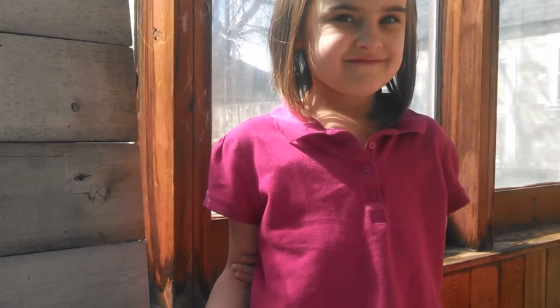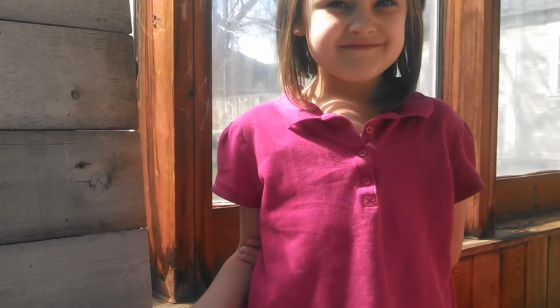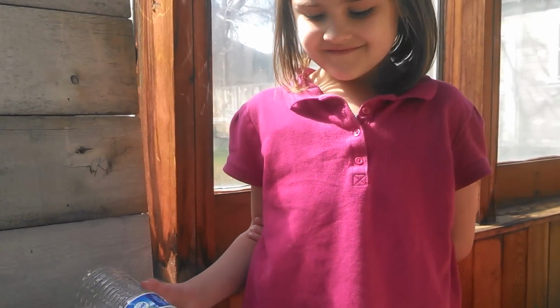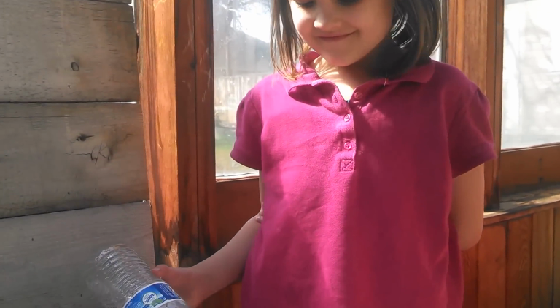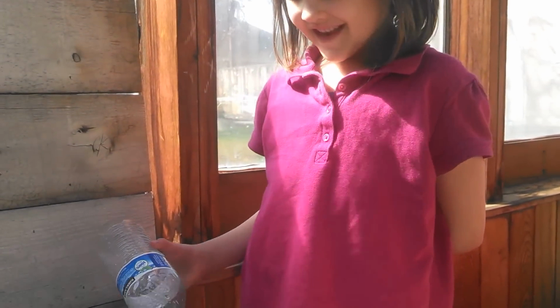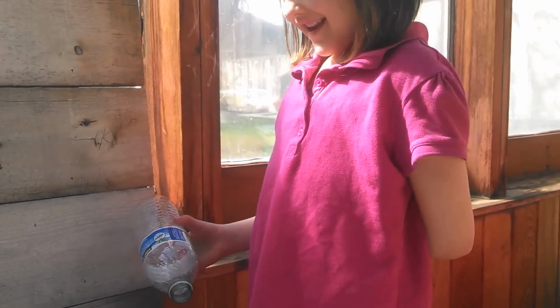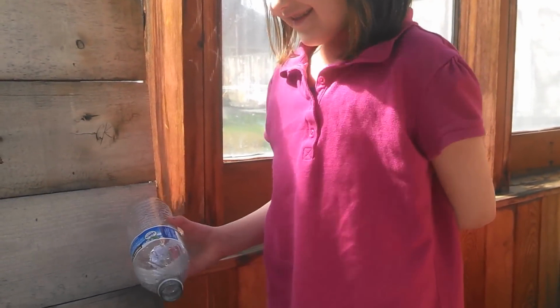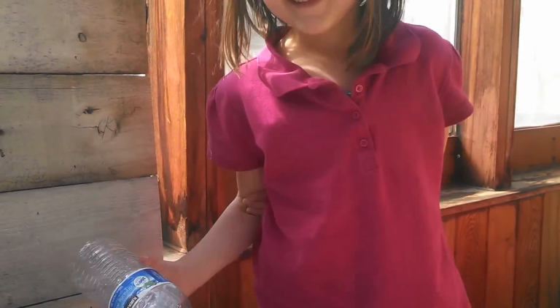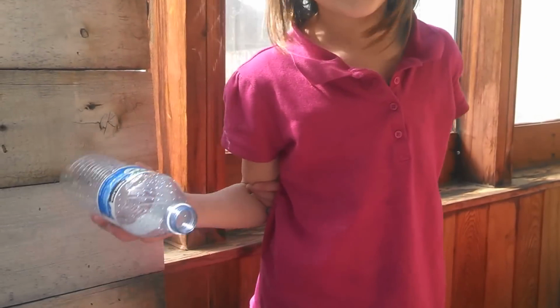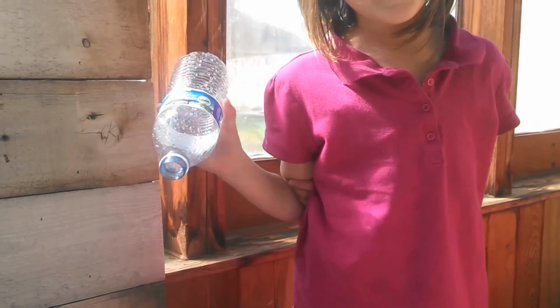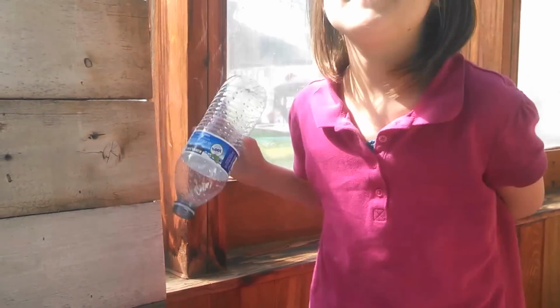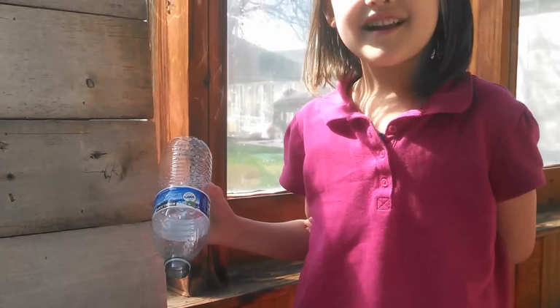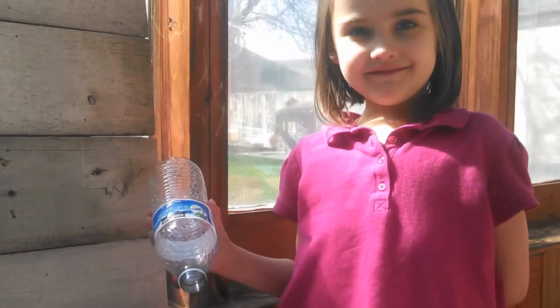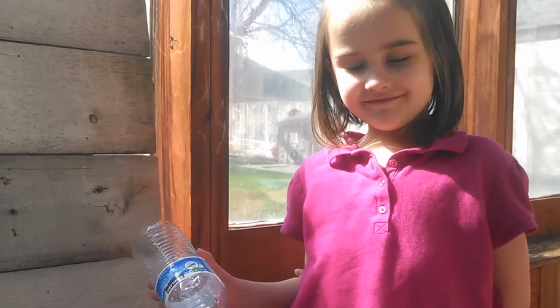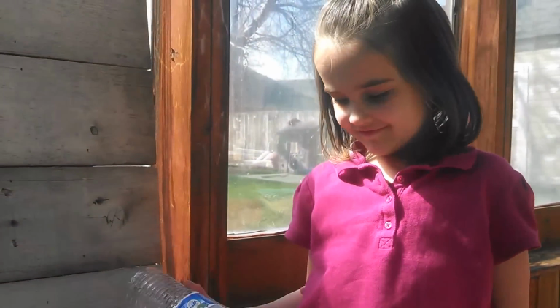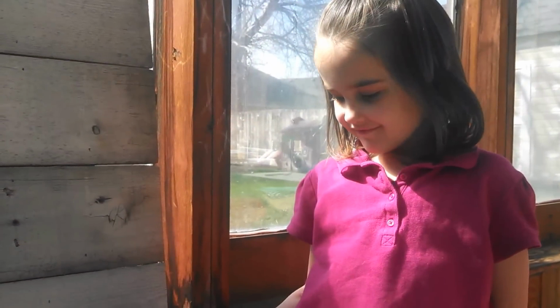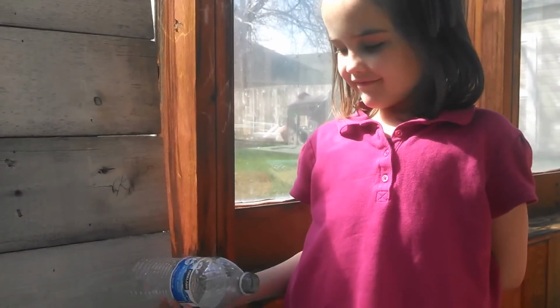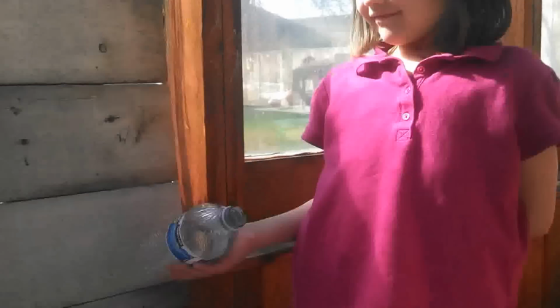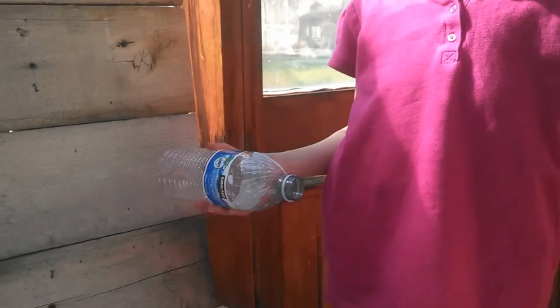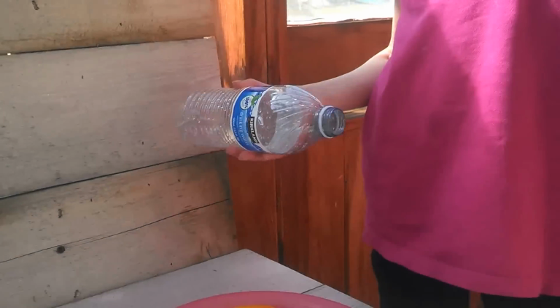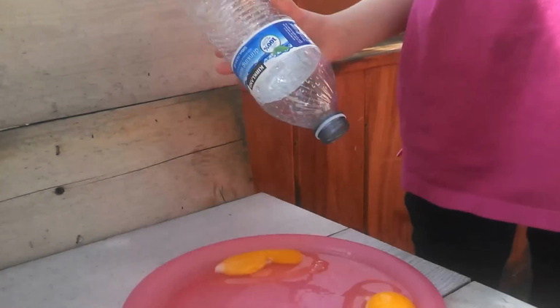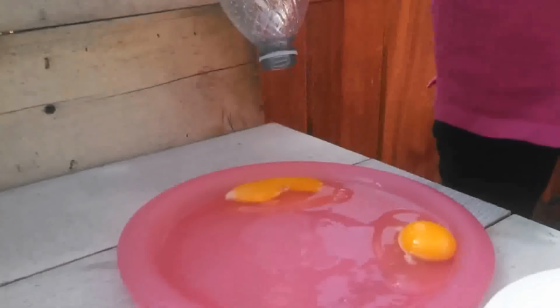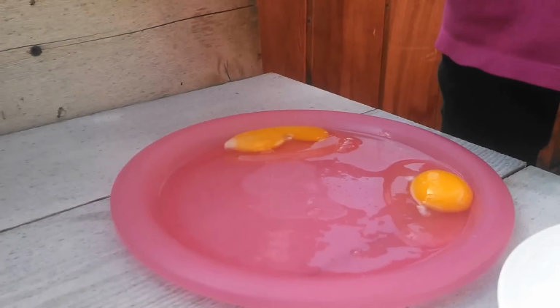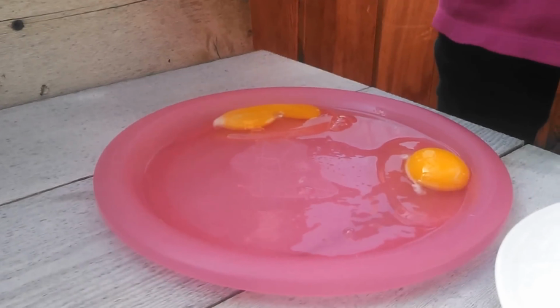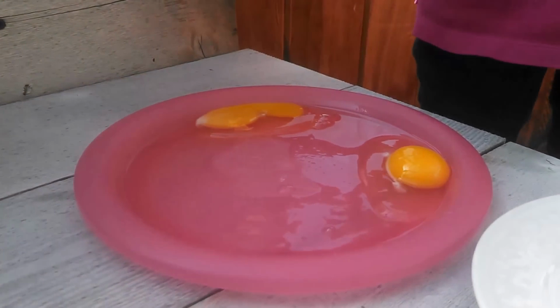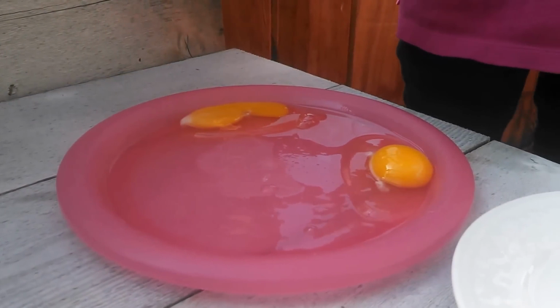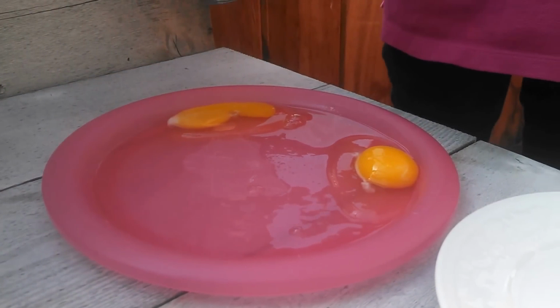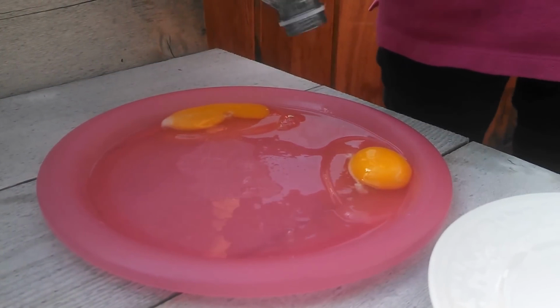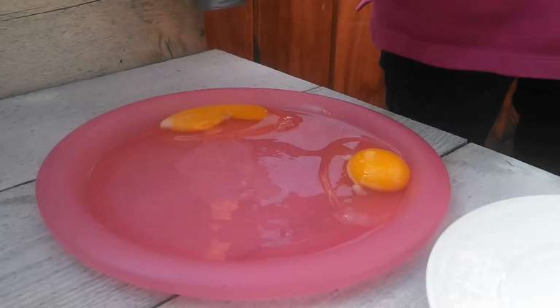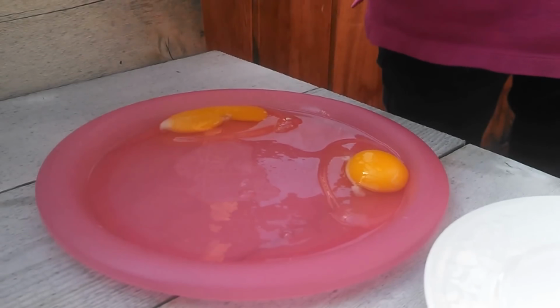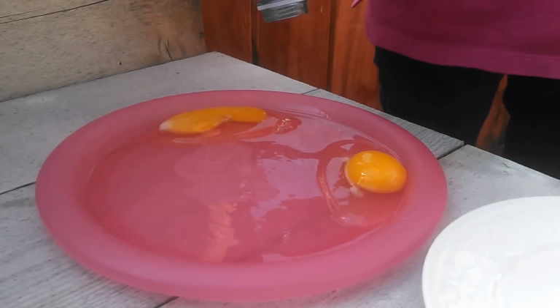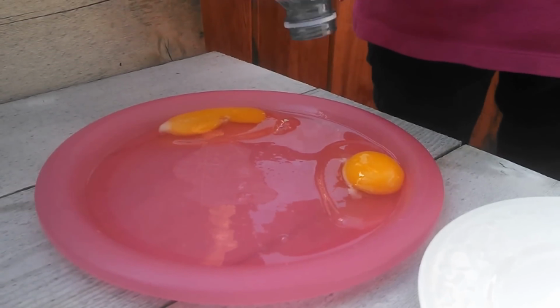So what do we need? We need a water bottle — an empty water bottle — and some eggs. She cracked one and the yolk broke, so she cracked another.